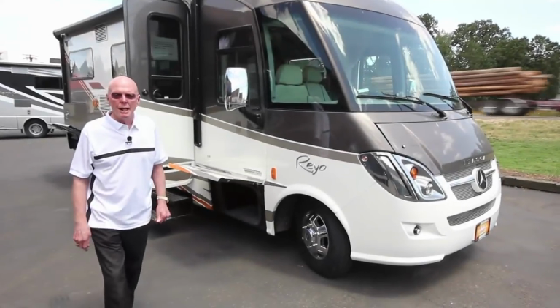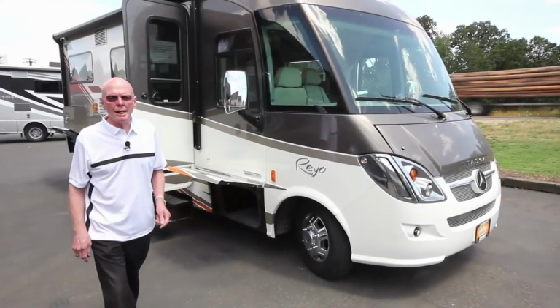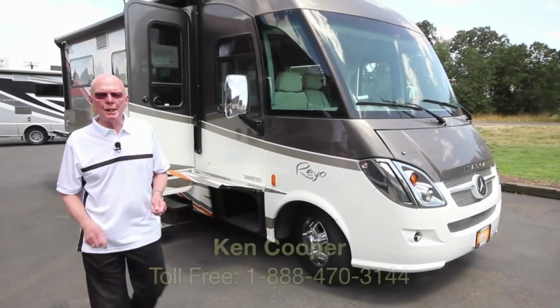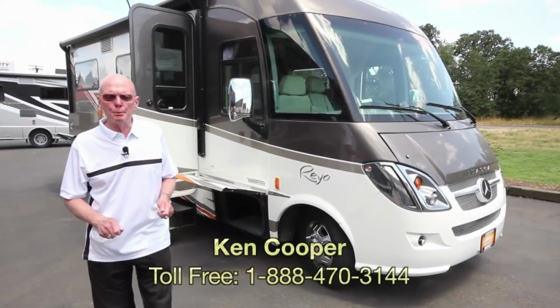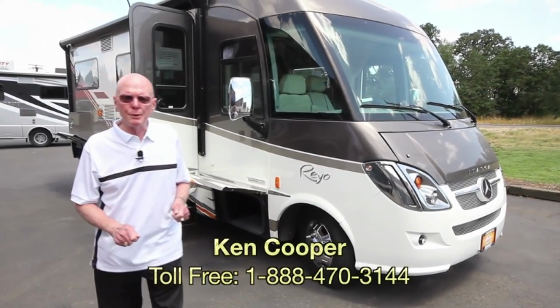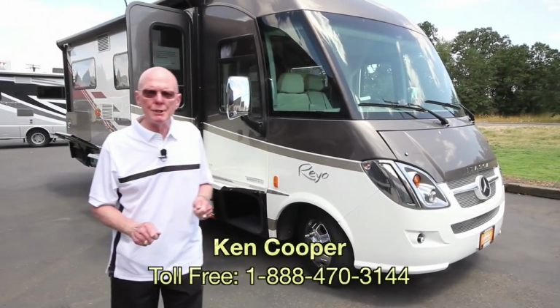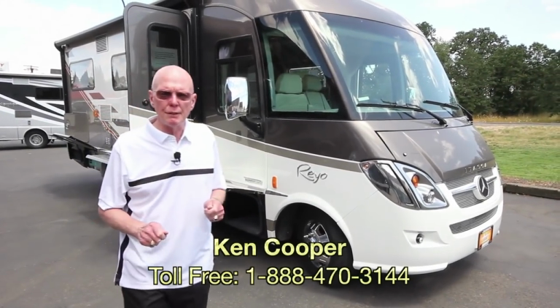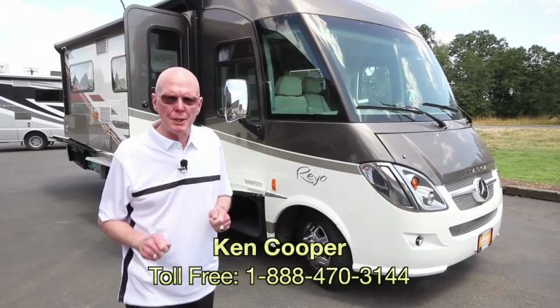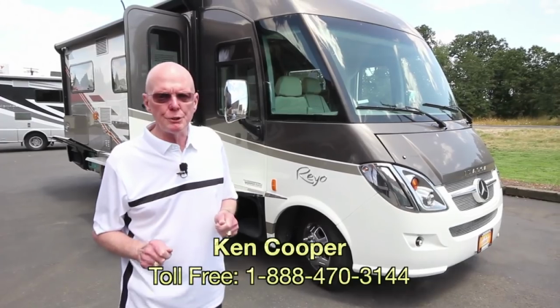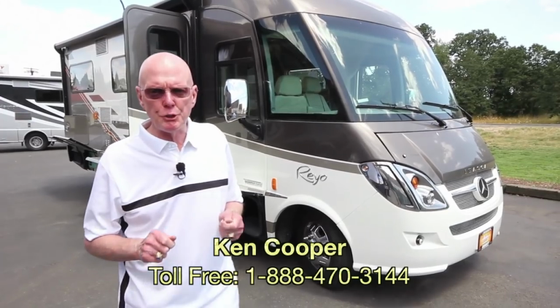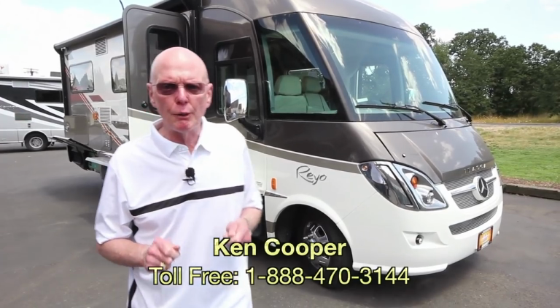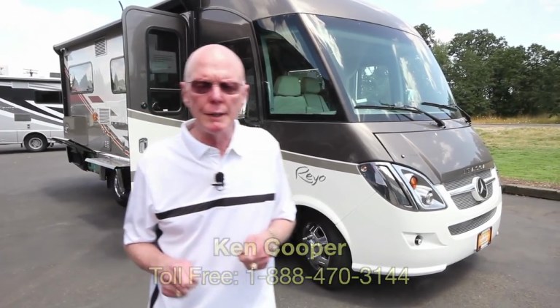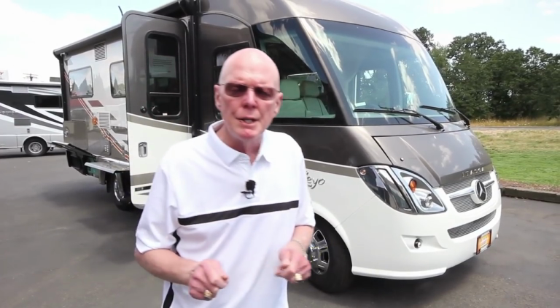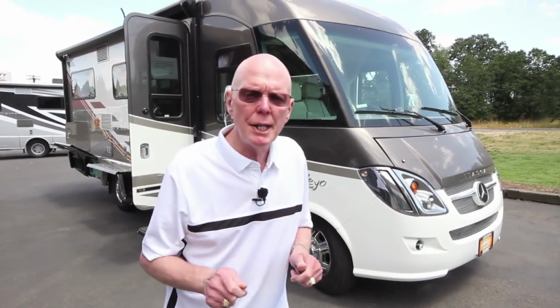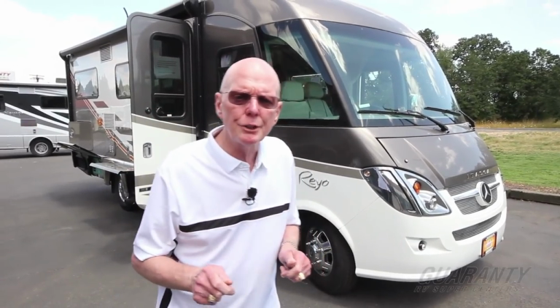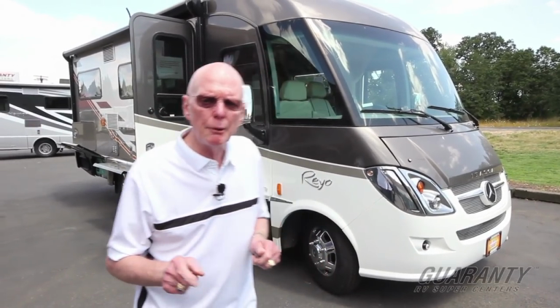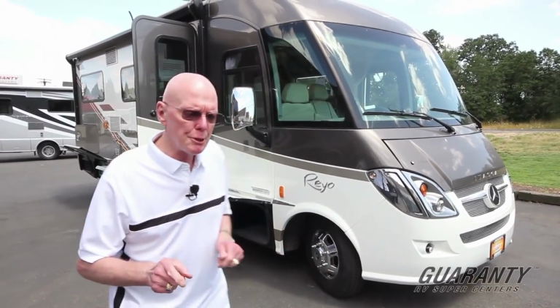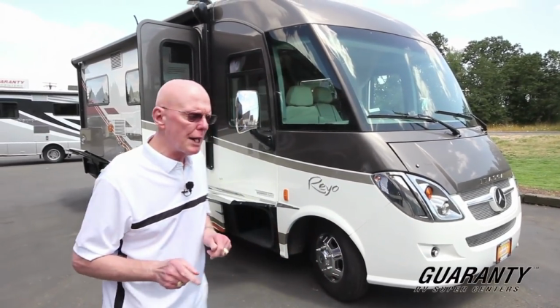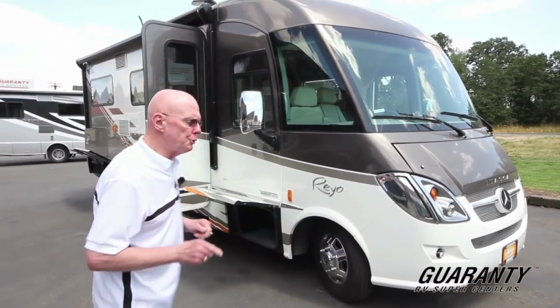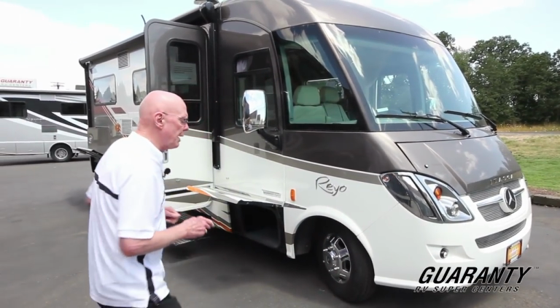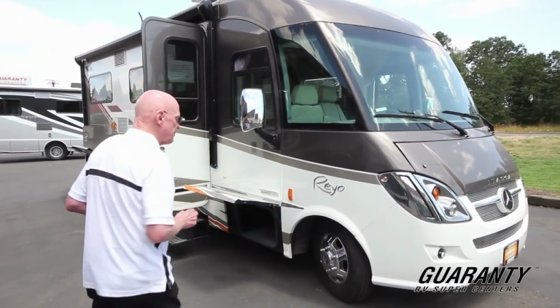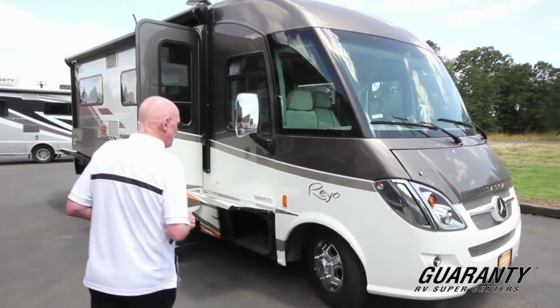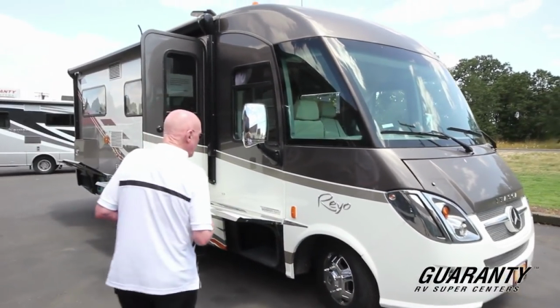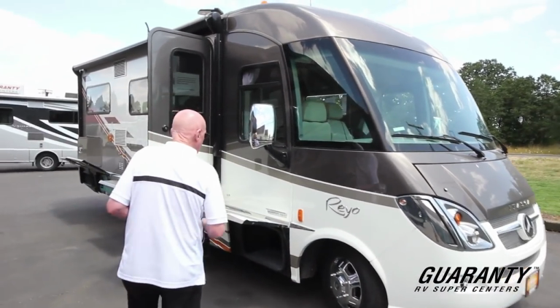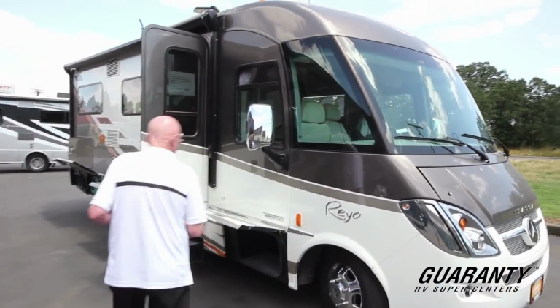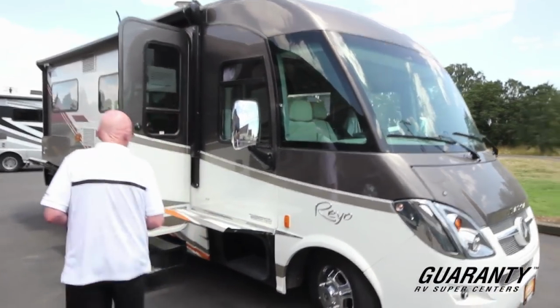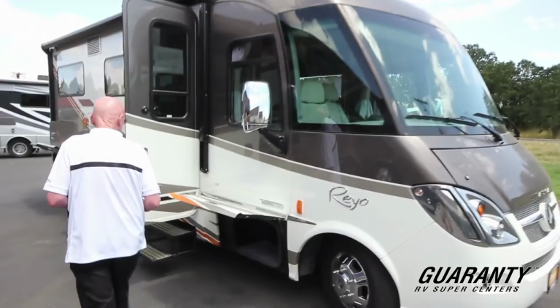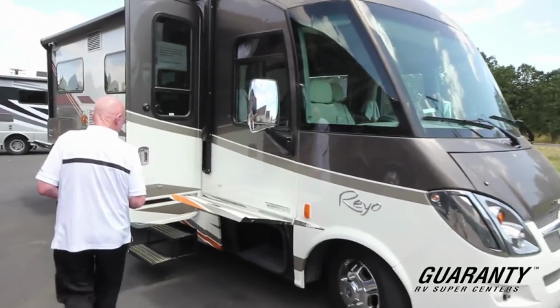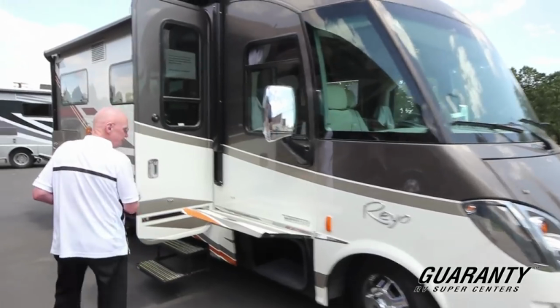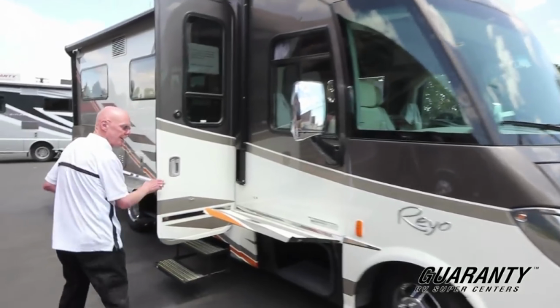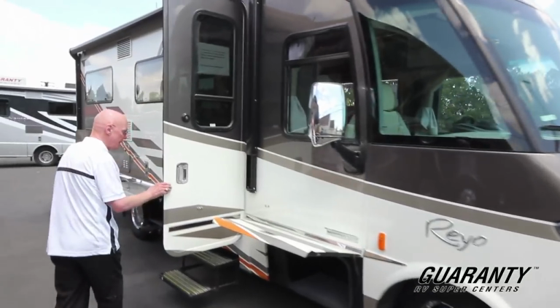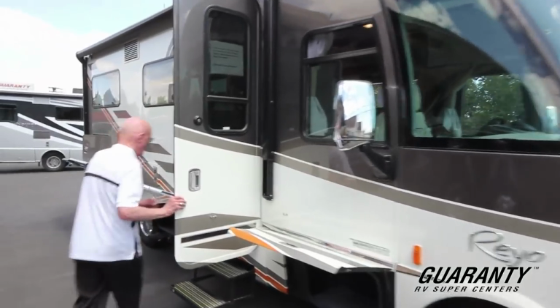Hi, I'm Ken Cooper with Guaranty RV Center in Junction City, Oregon. Today I'd like to share with you this brand new 2016 Itasca Rayo 25P. Come on inside.